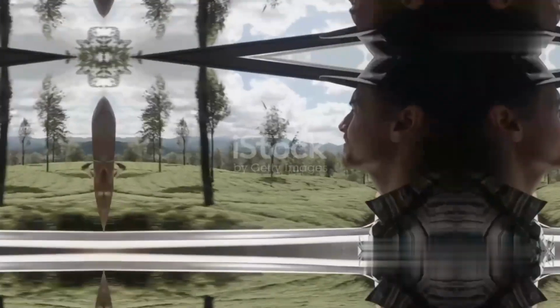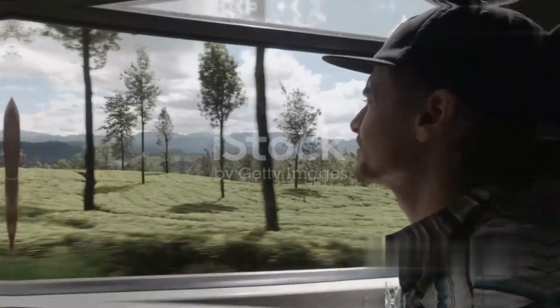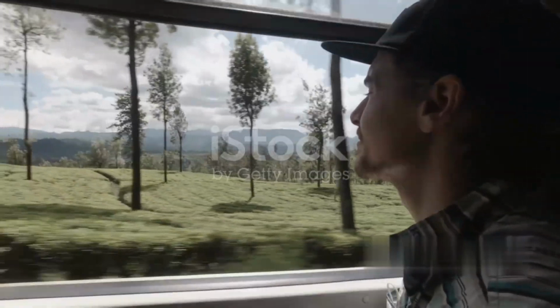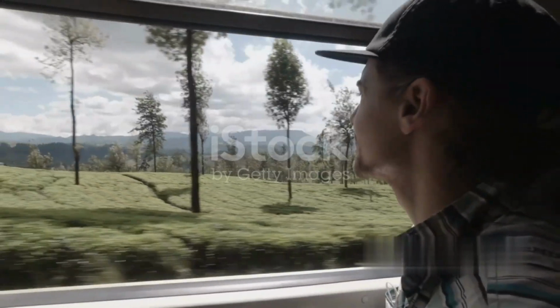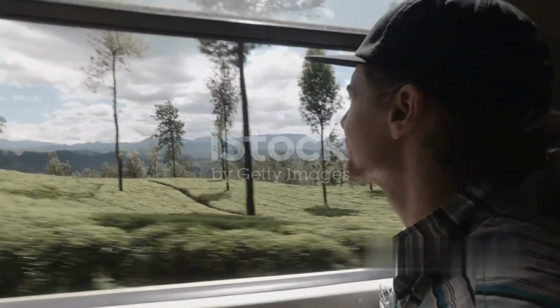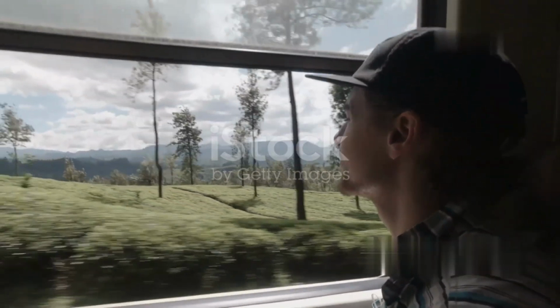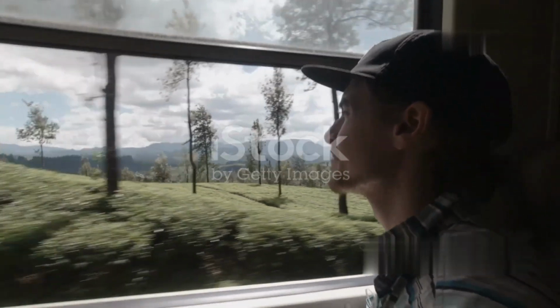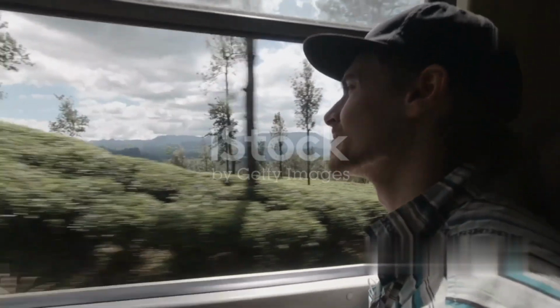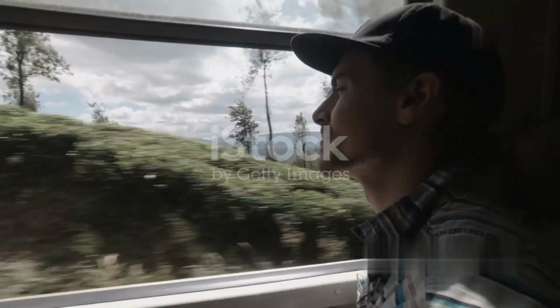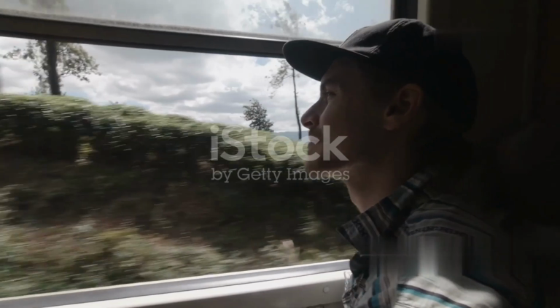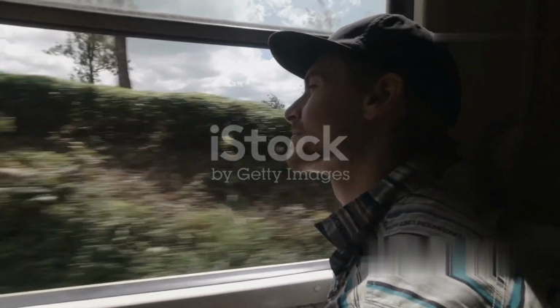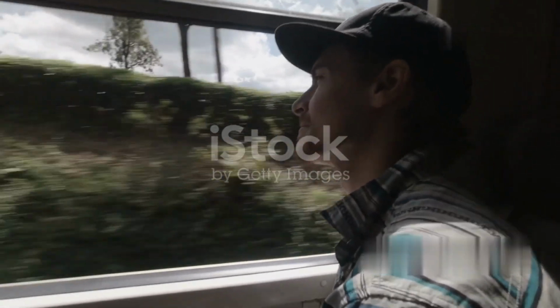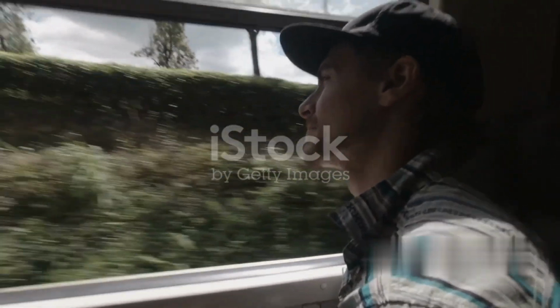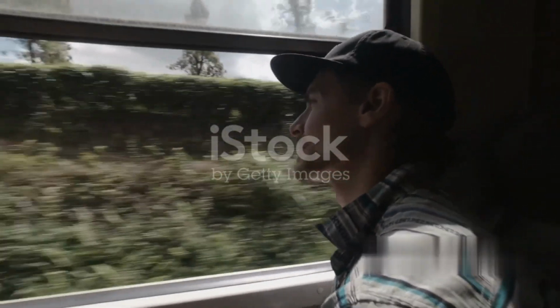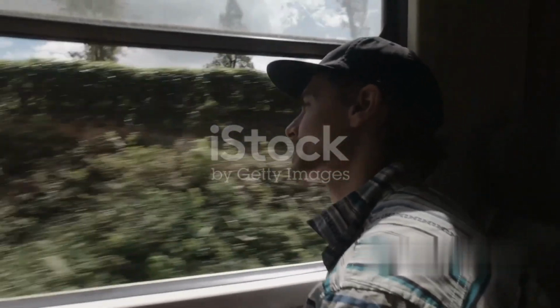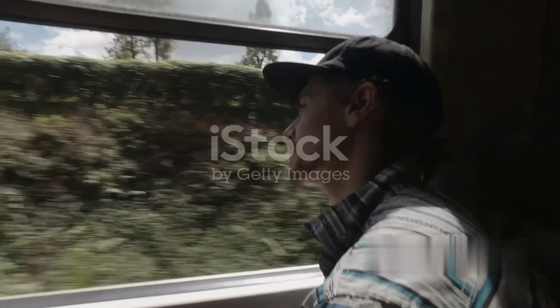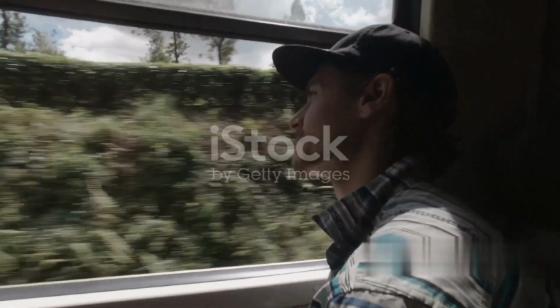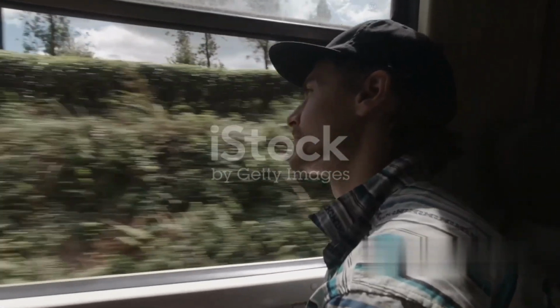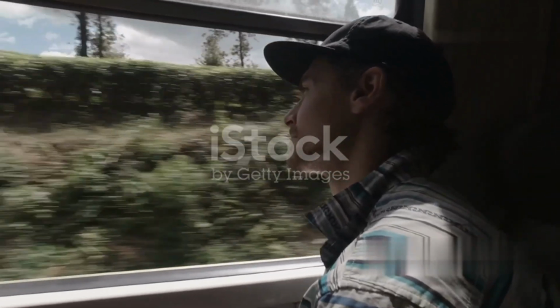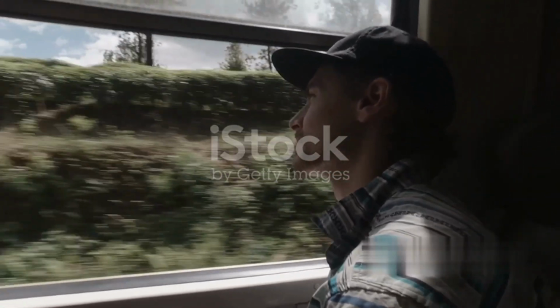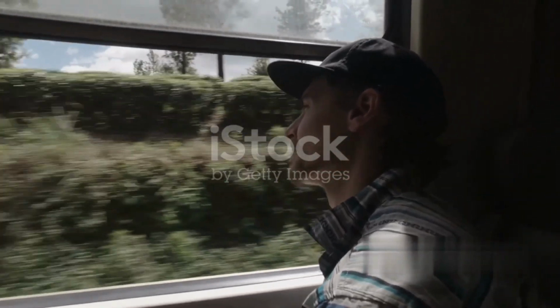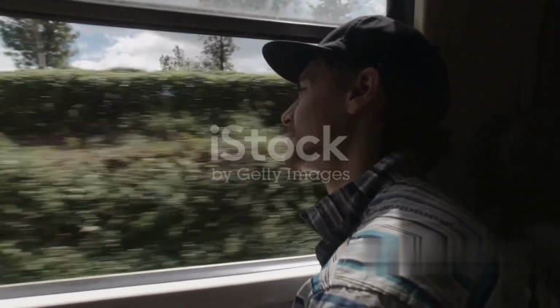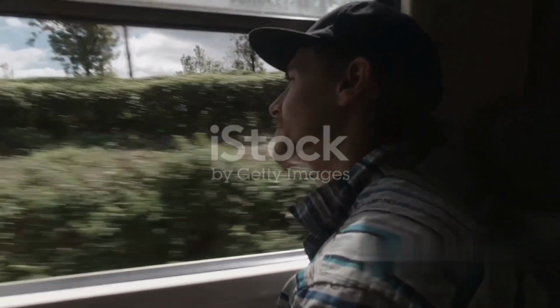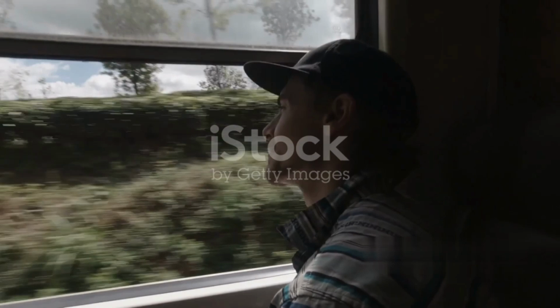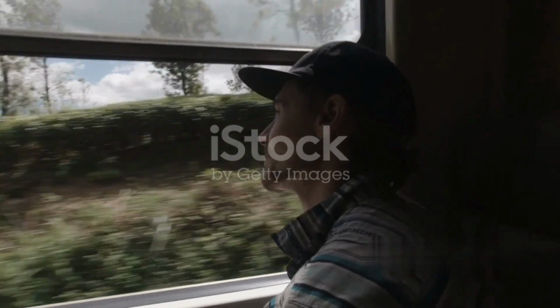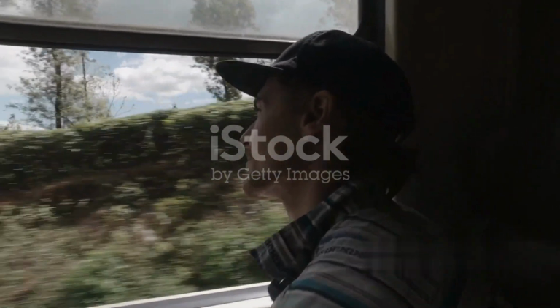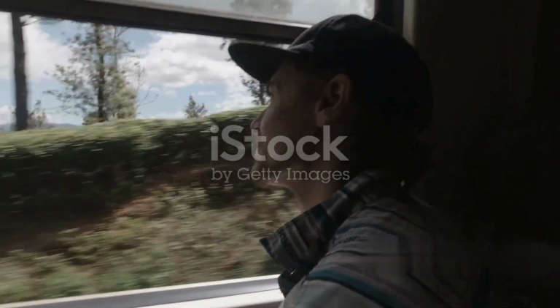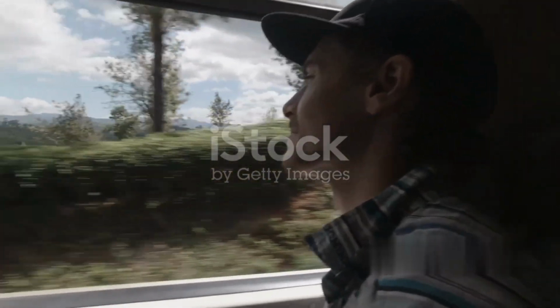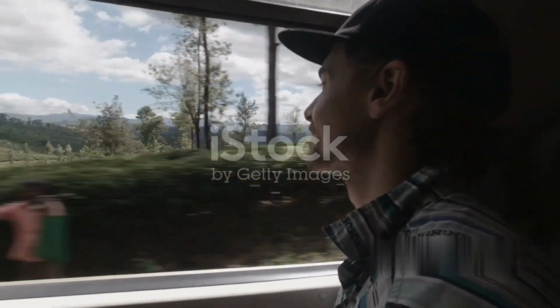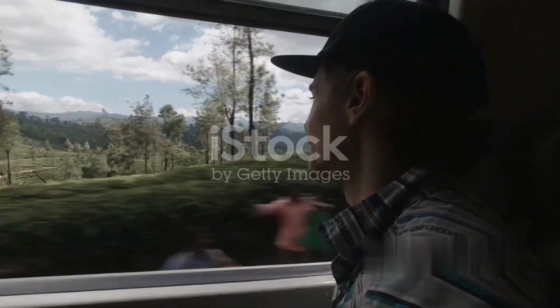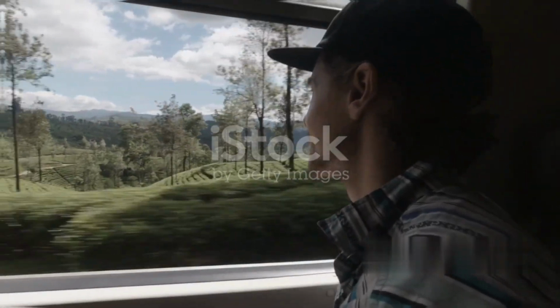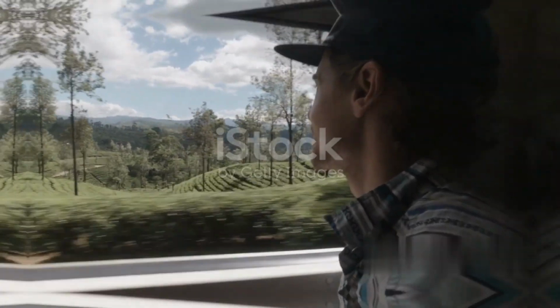As the train descends towards the west coast, the landscape transforms once again. You'll pass through dense rainforests, with the lush greenery contrasting sharply with the rugged mountain scenery you've just left behind.